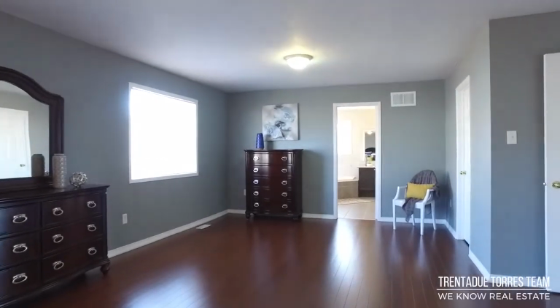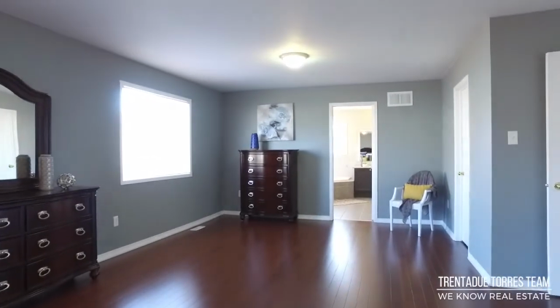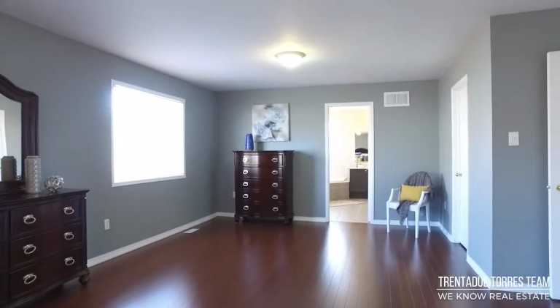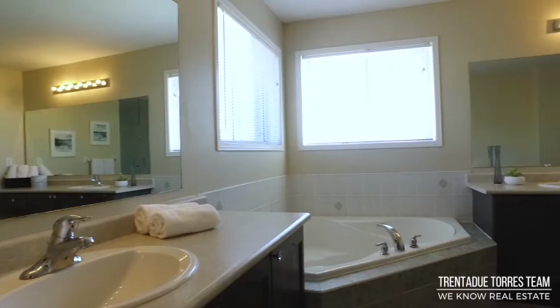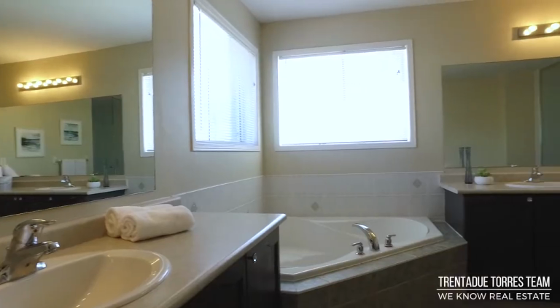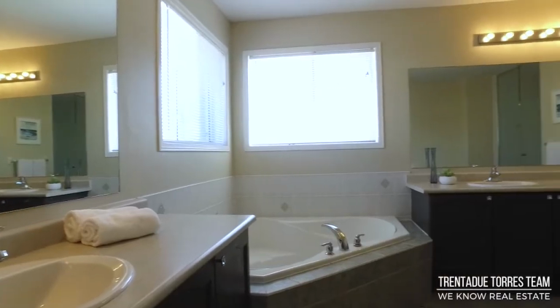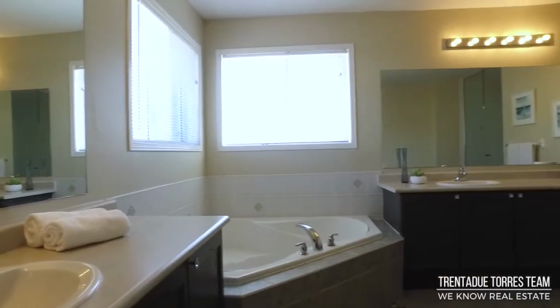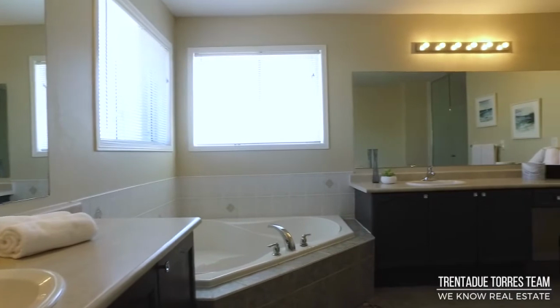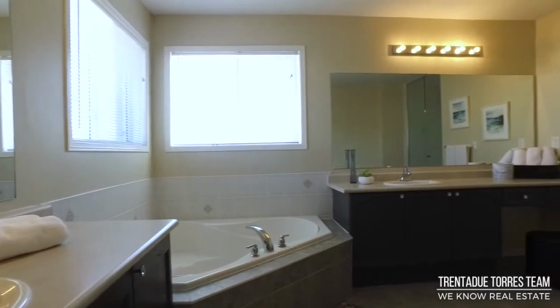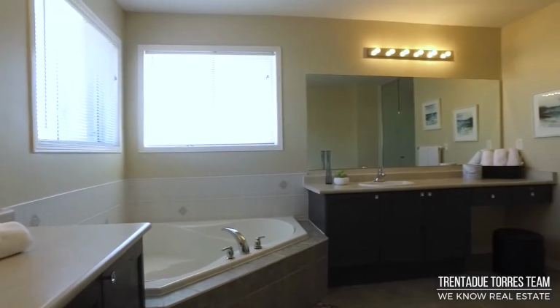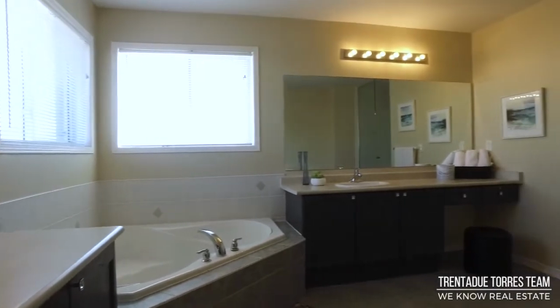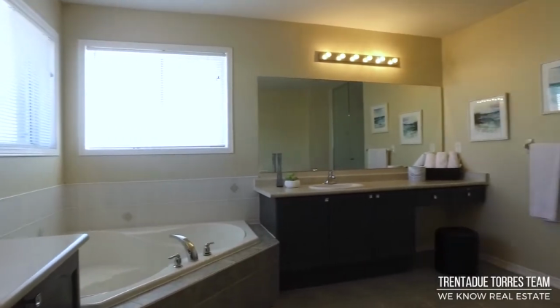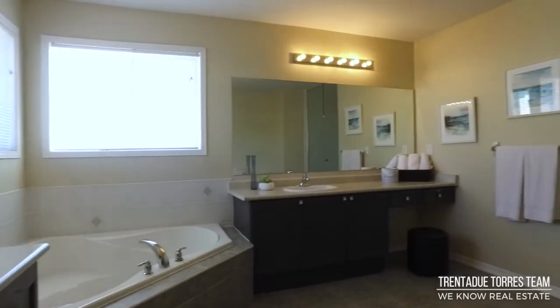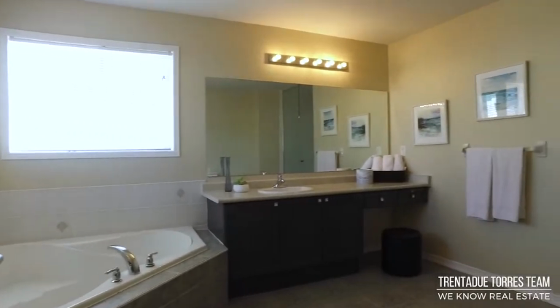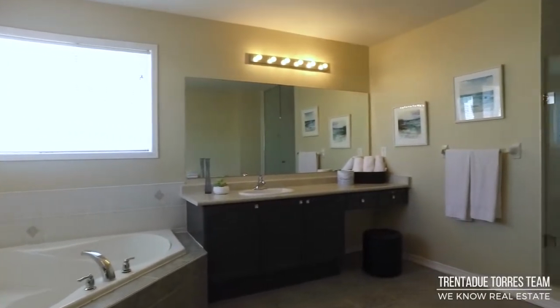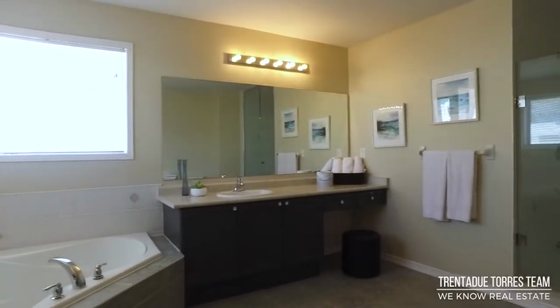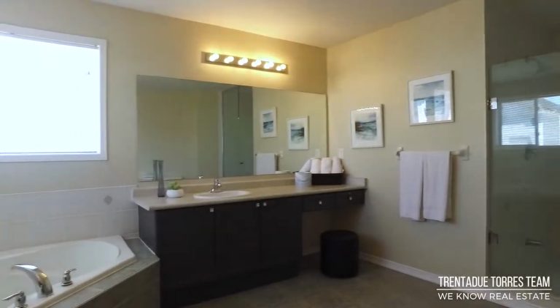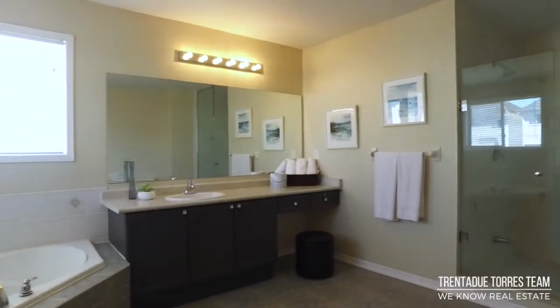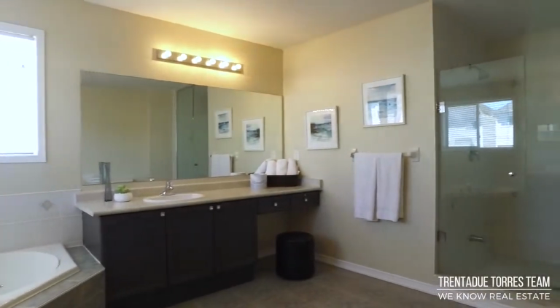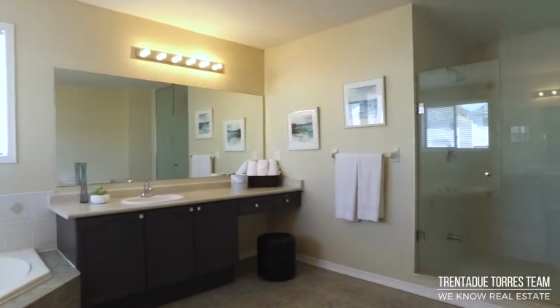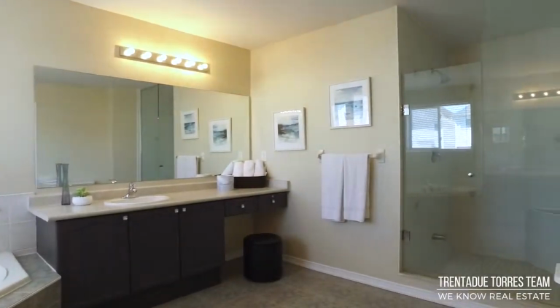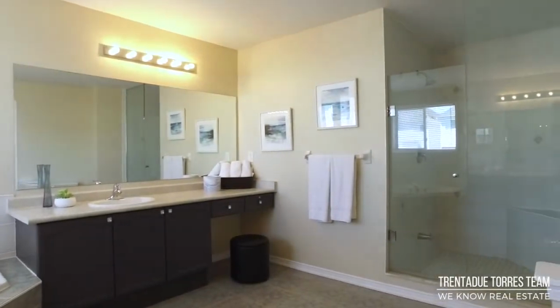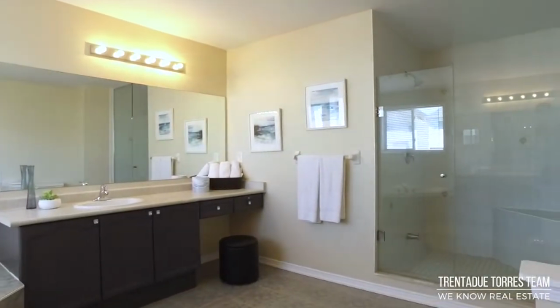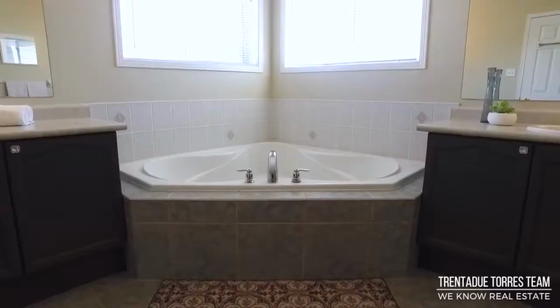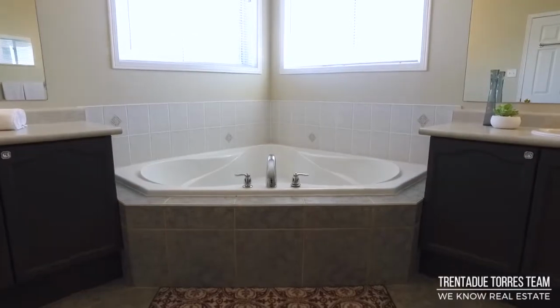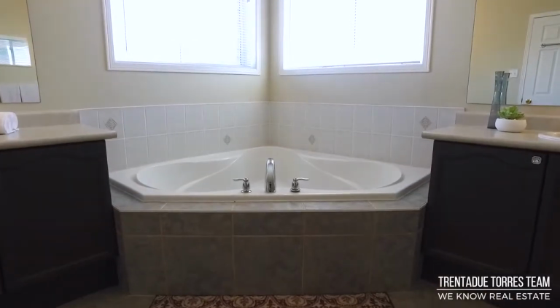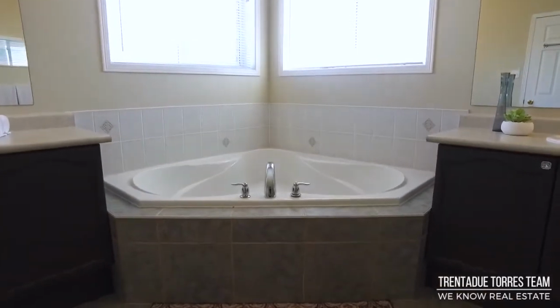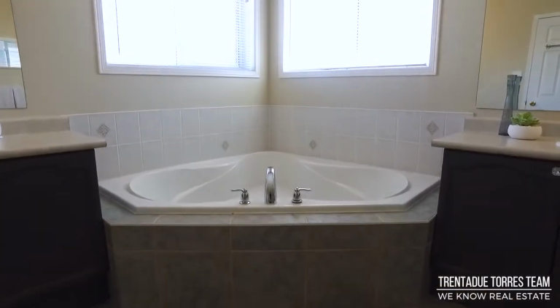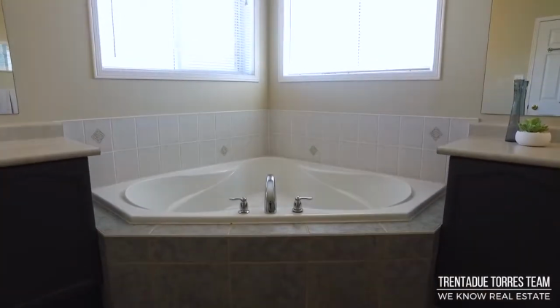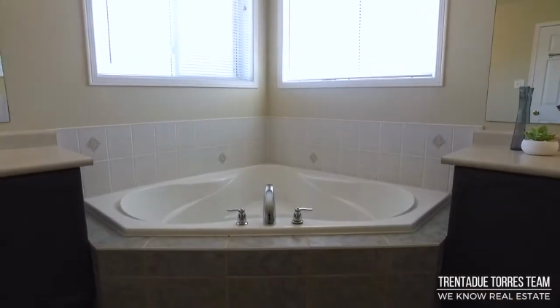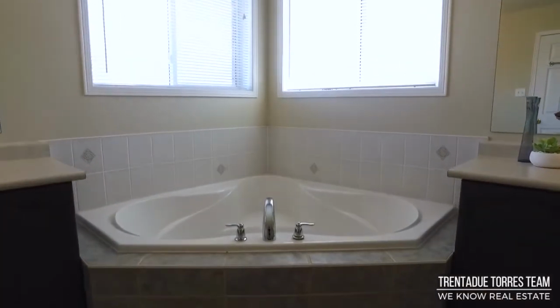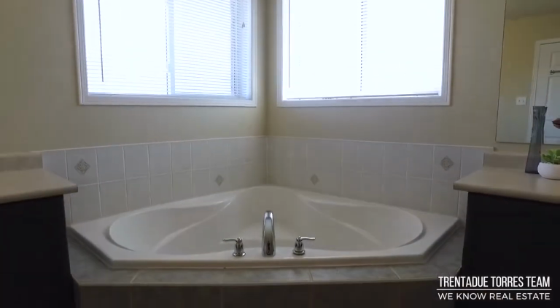There is plenty of room for a seating area. The master ensuite features his and her vanities, an additional makeup area, a deep soaker tub, and a separate glass shower.